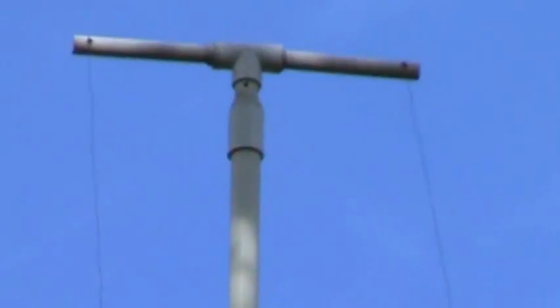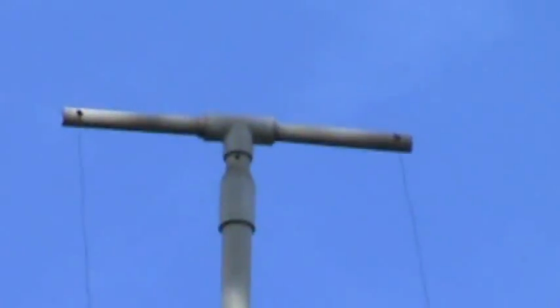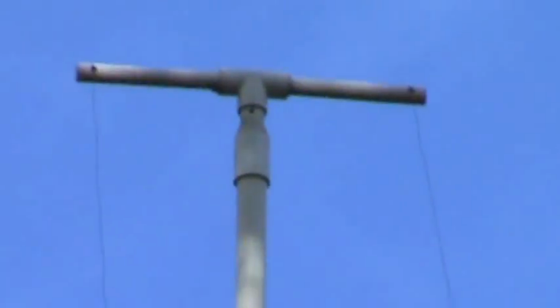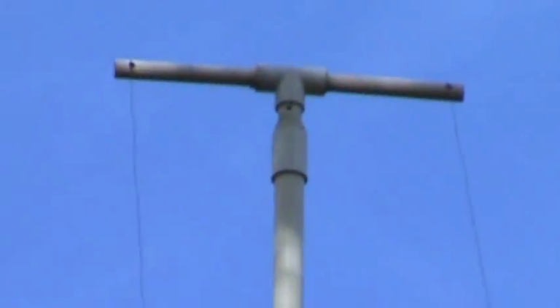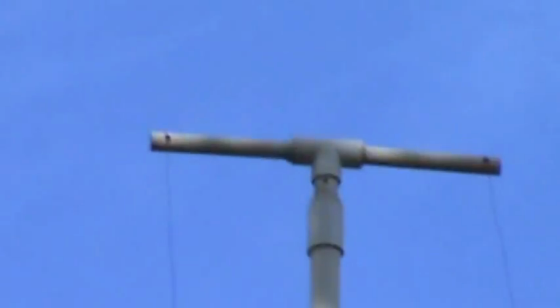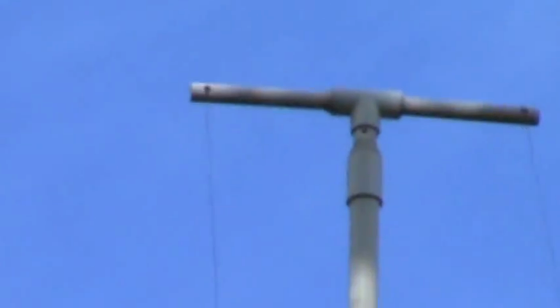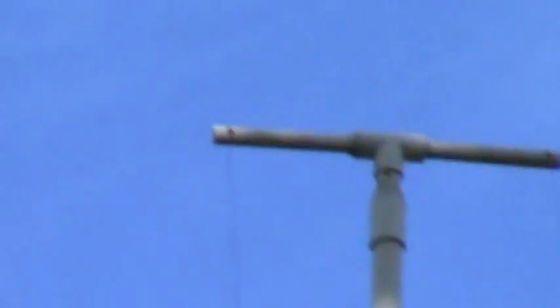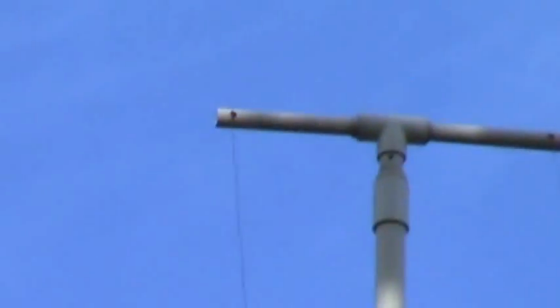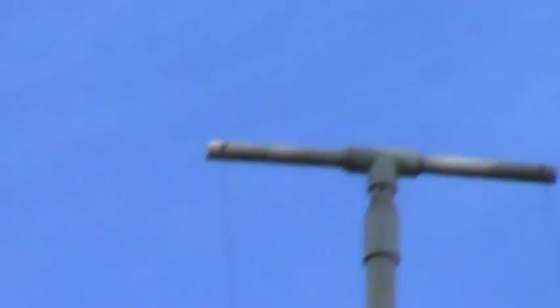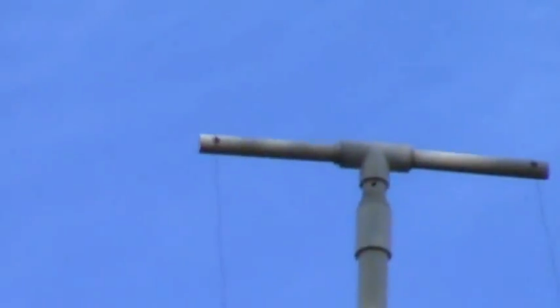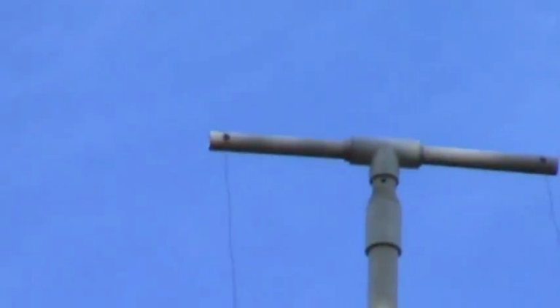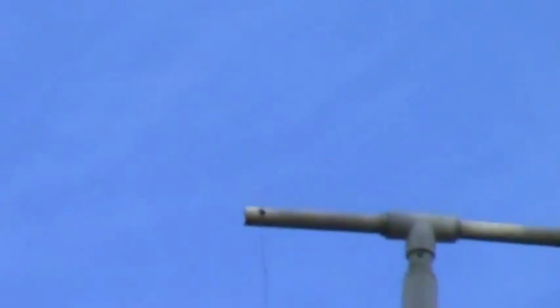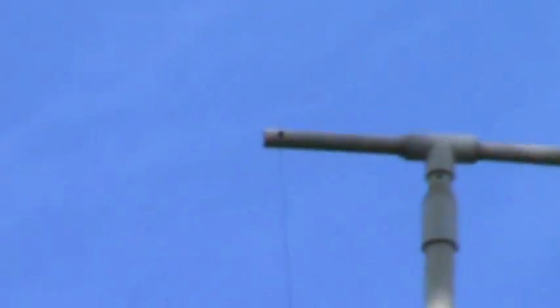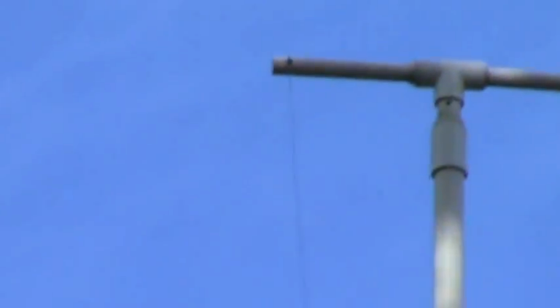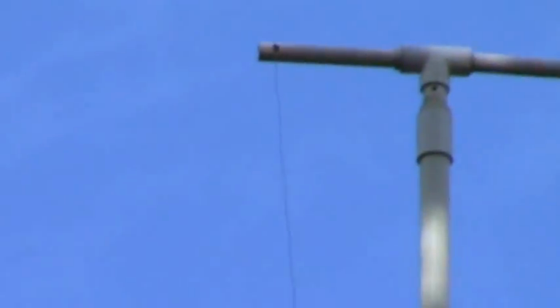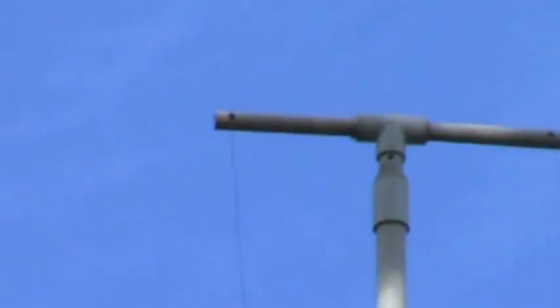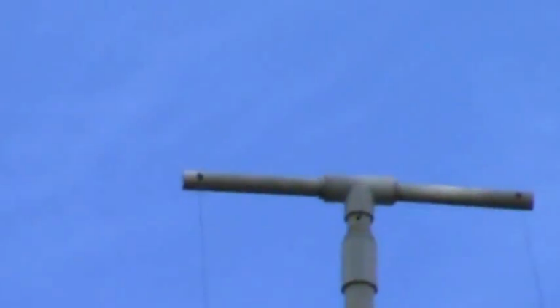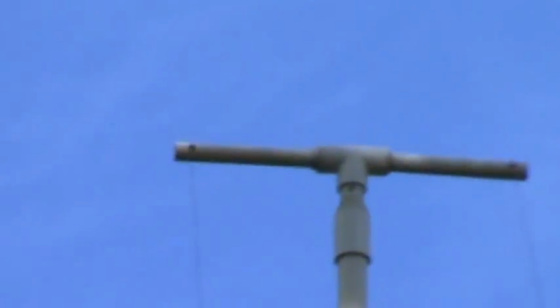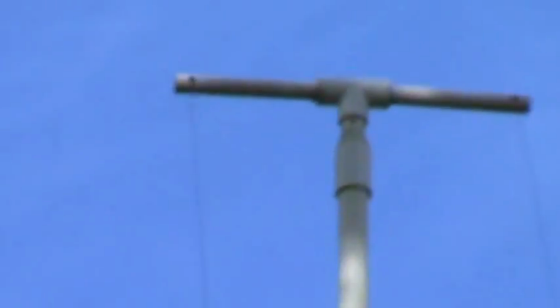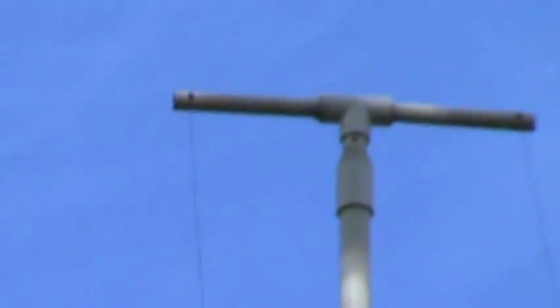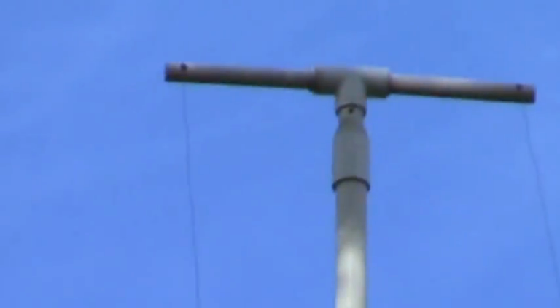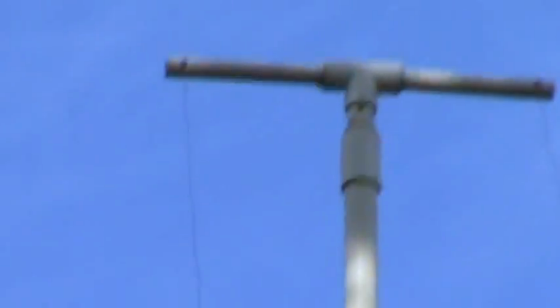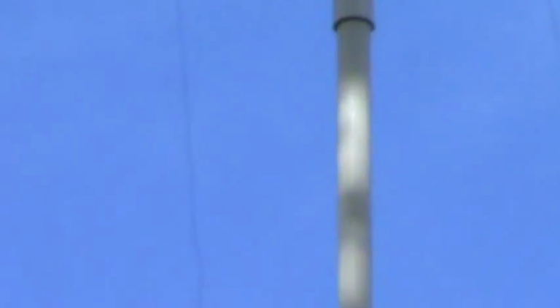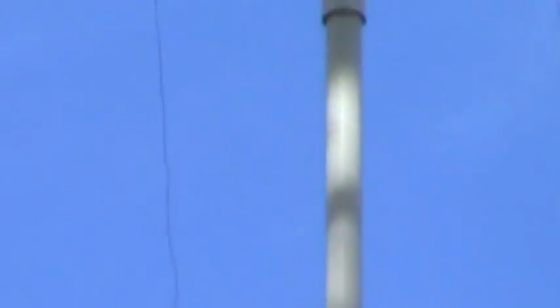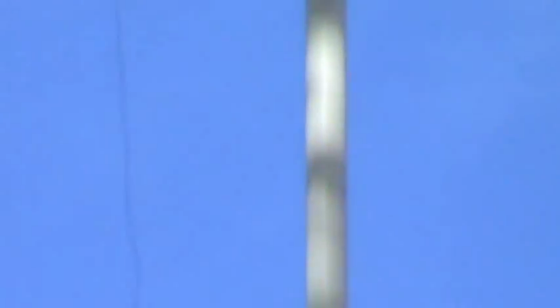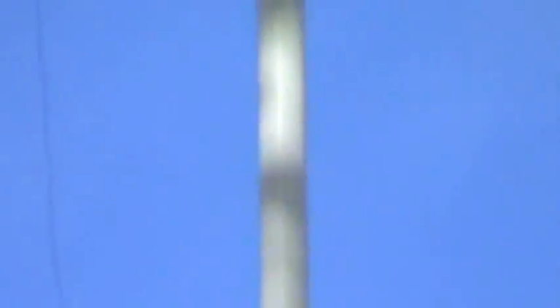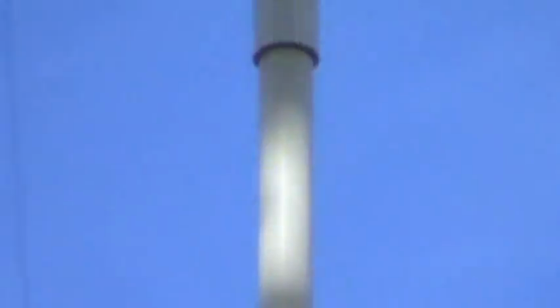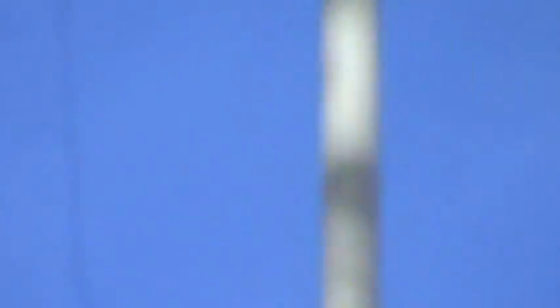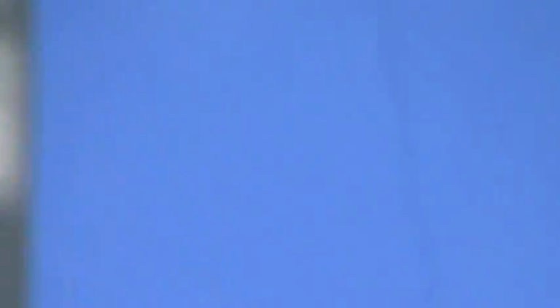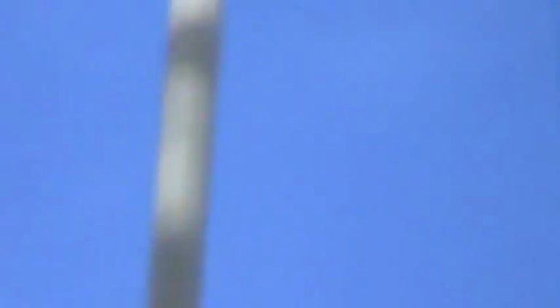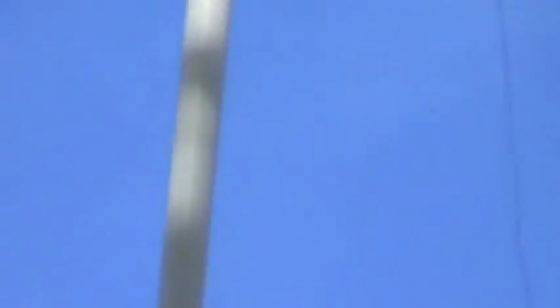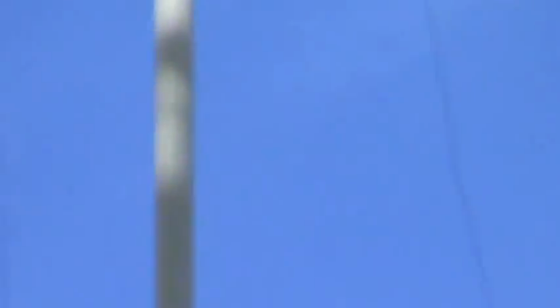The antenna wire goes way up there — 33 feet high. And this is only one antenna wire on here, not two.